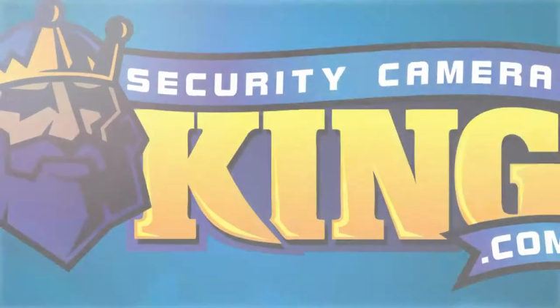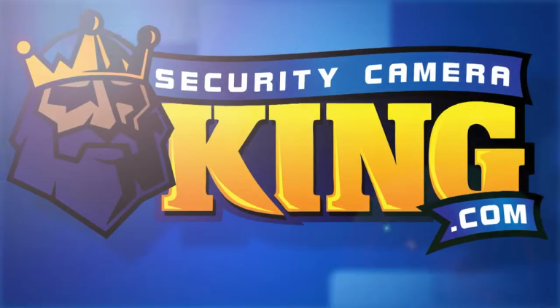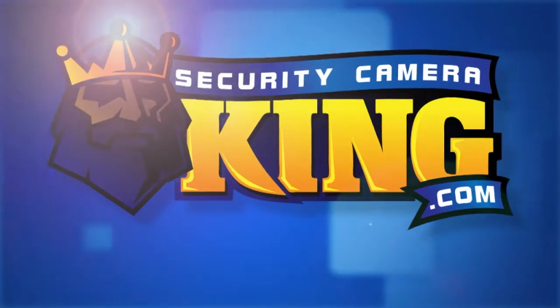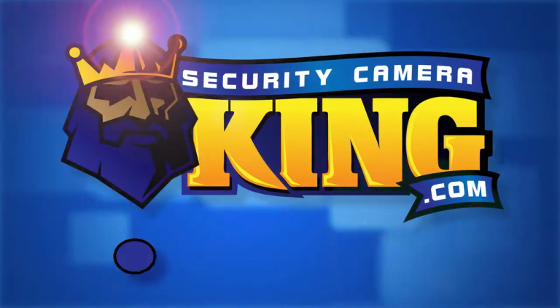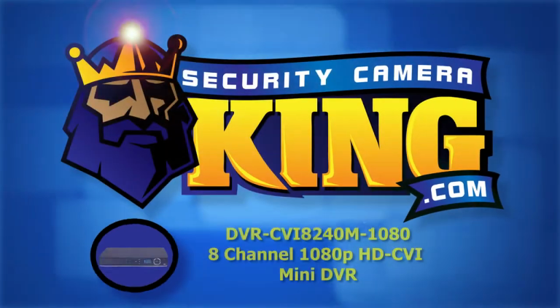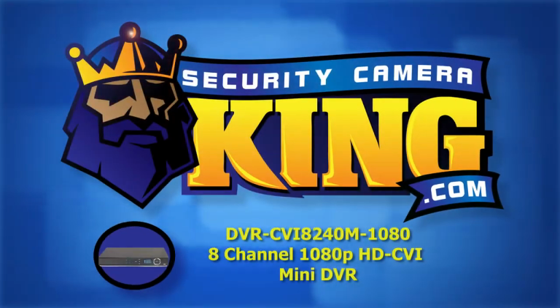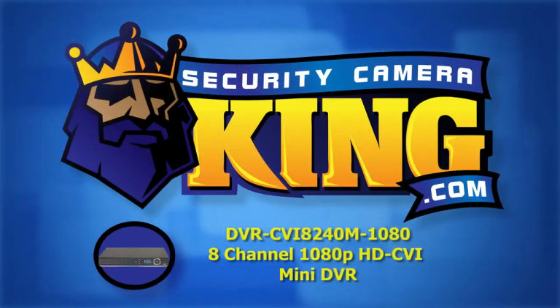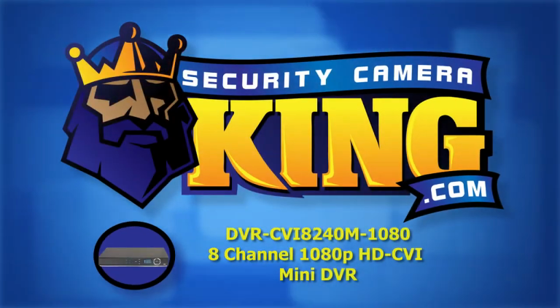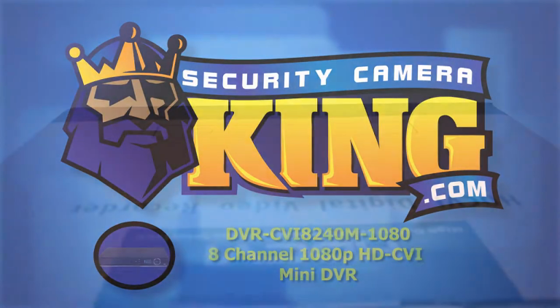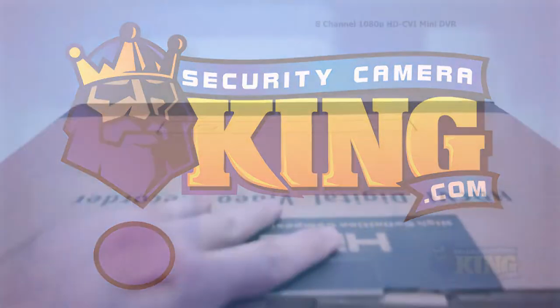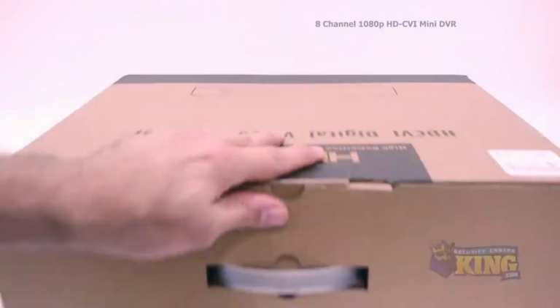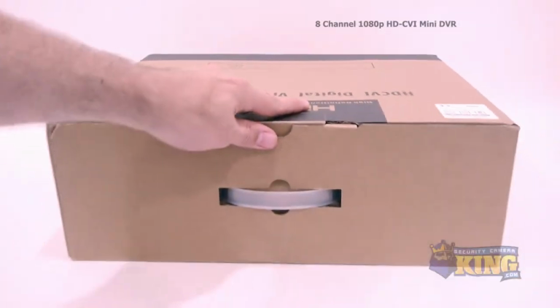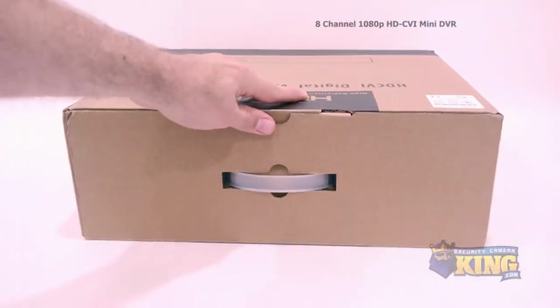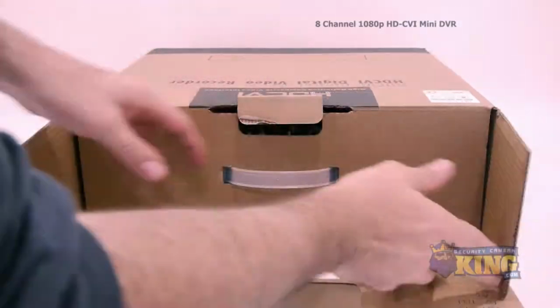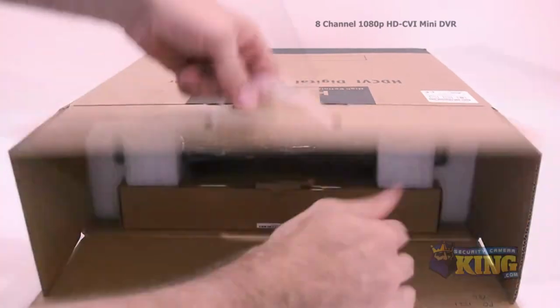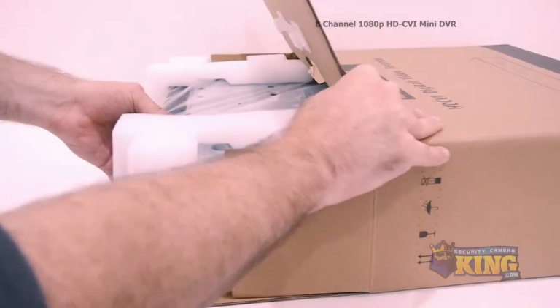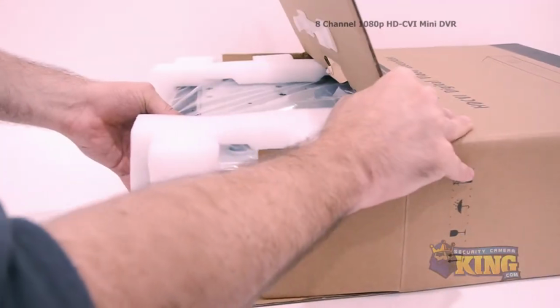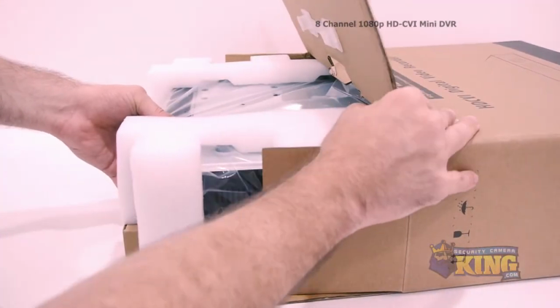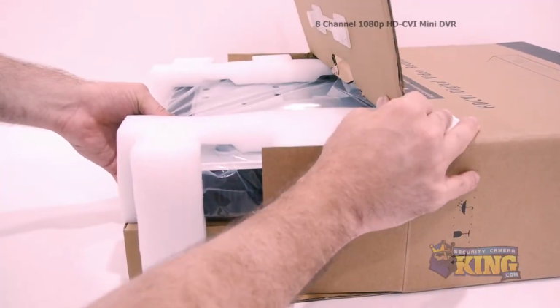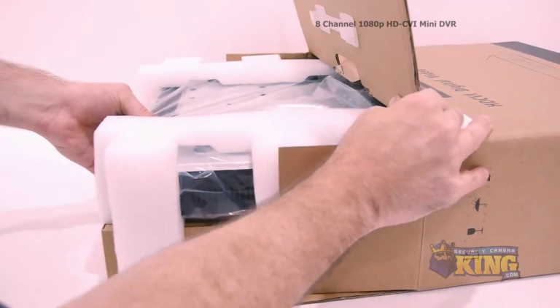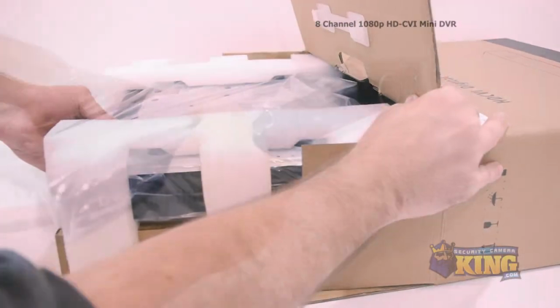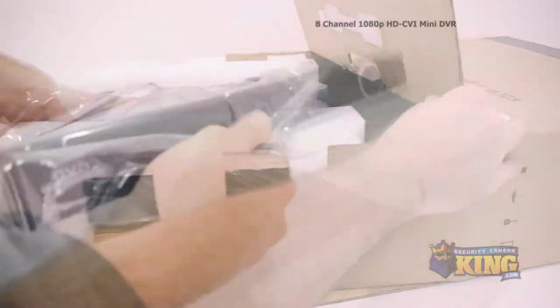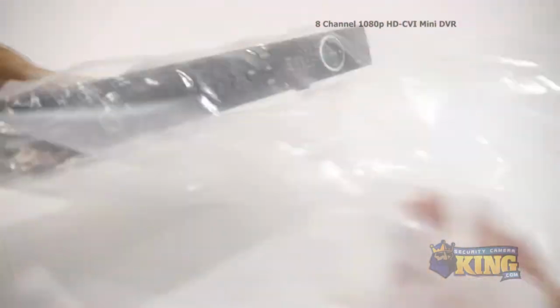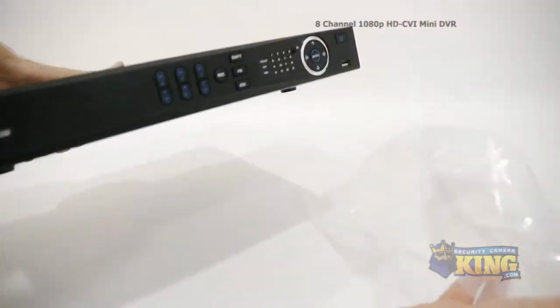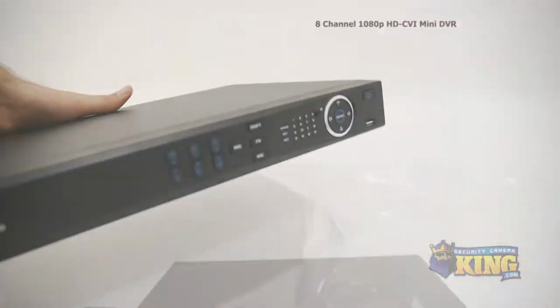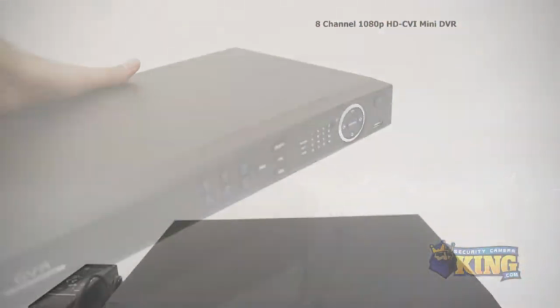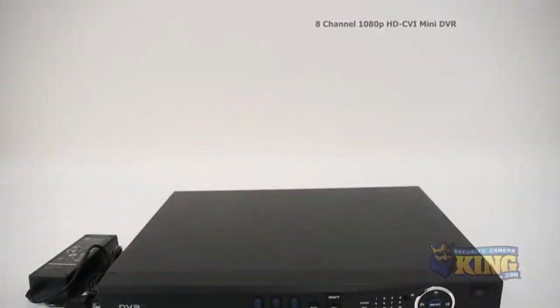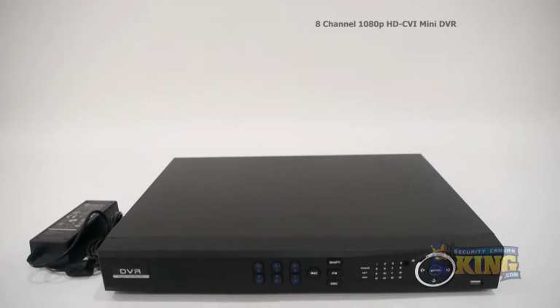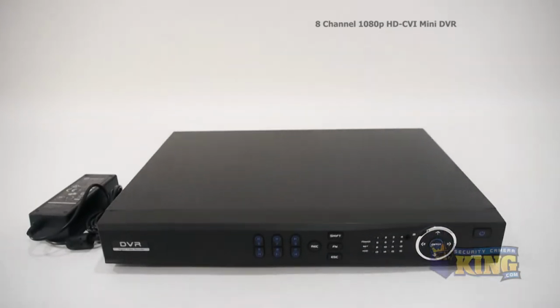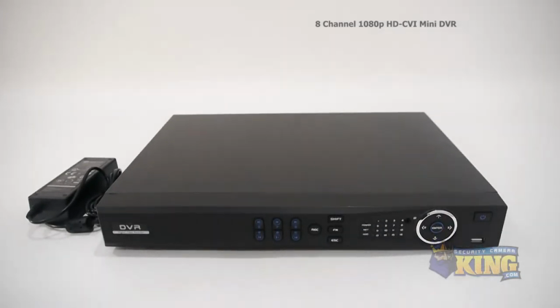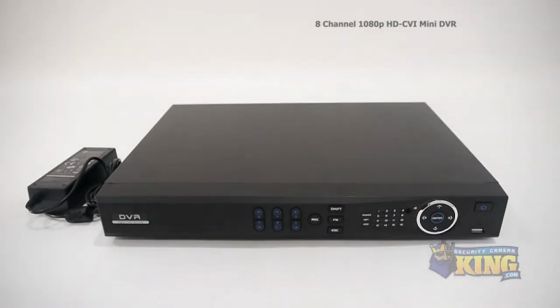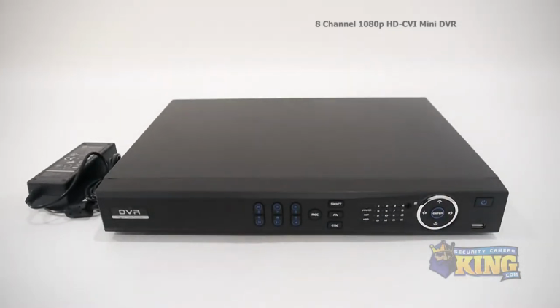Welcome to Security Camera King dot com. This is our 8-channel 1080p HD-CVI mini DVR. We're going to take a look at what's inside the box and some of the features of this DVR.